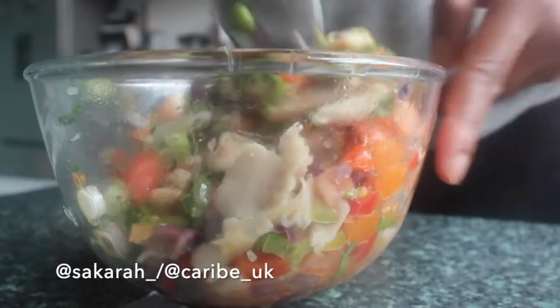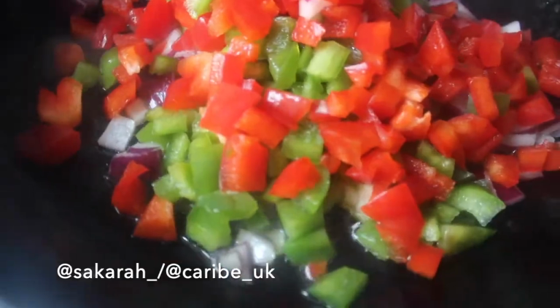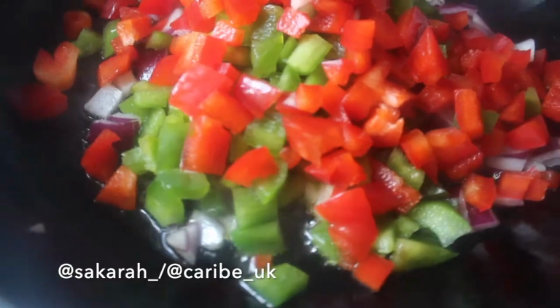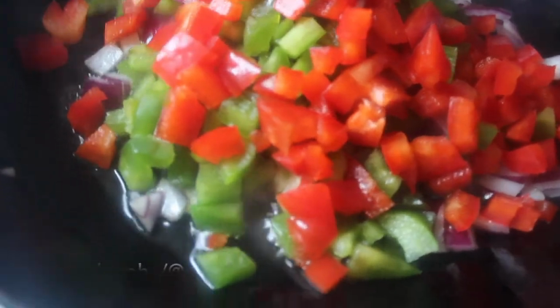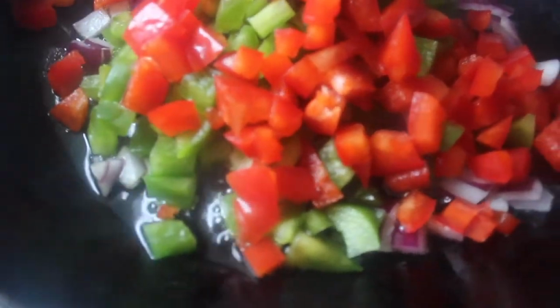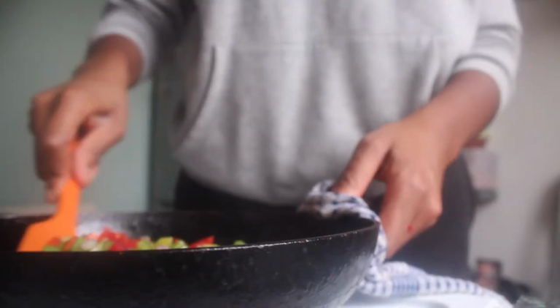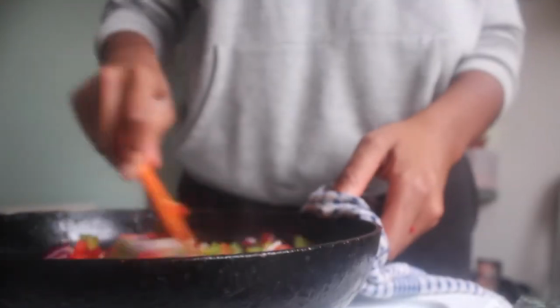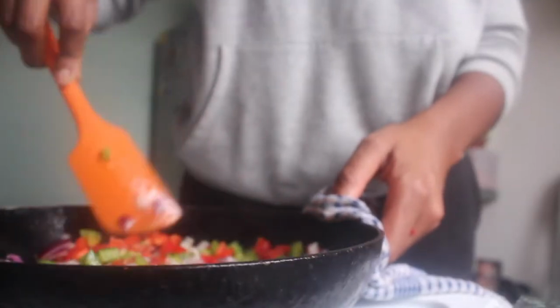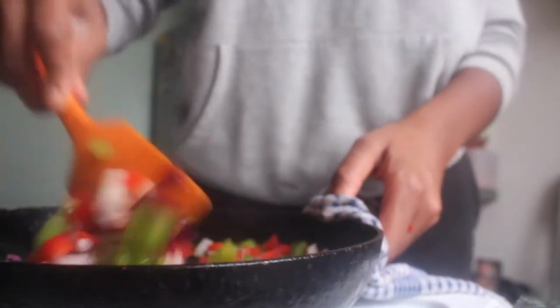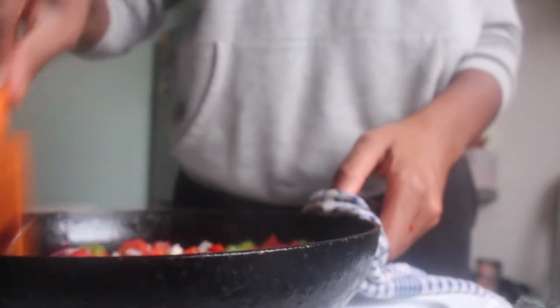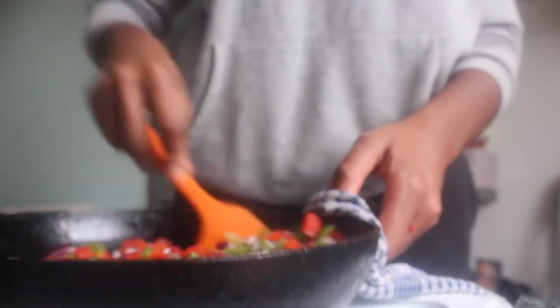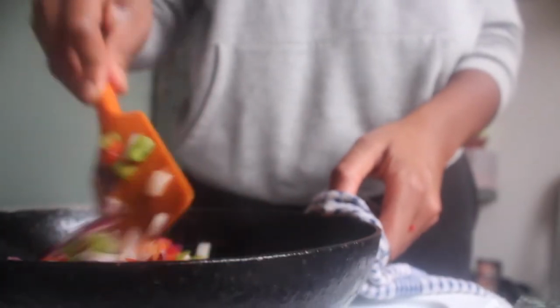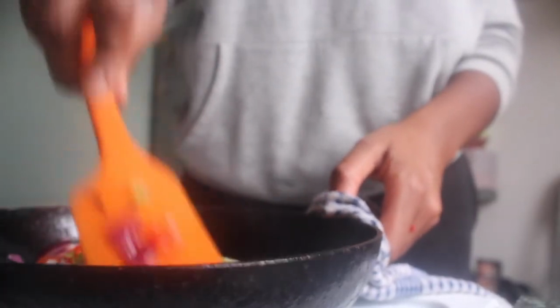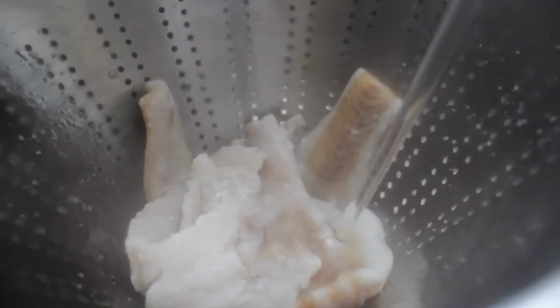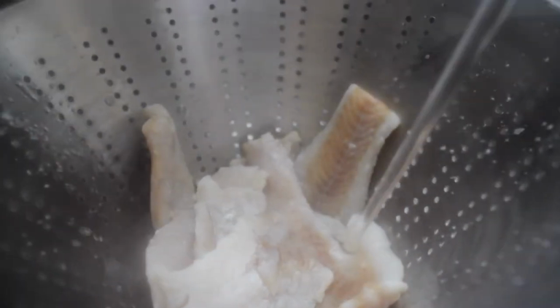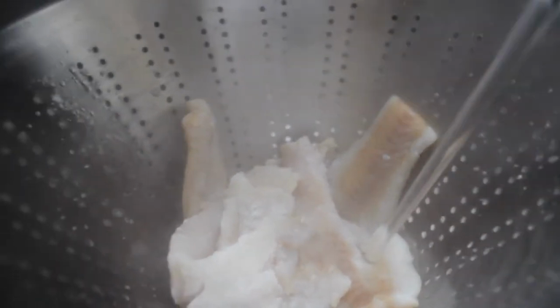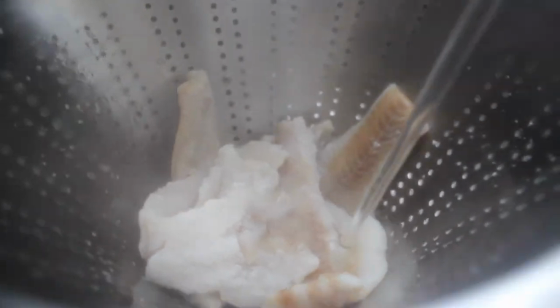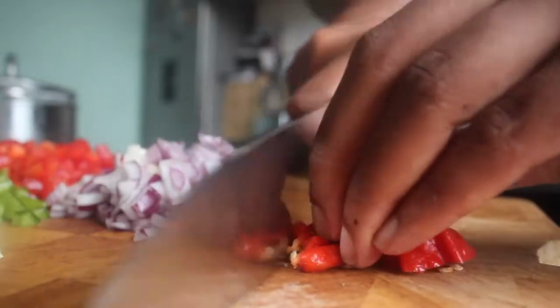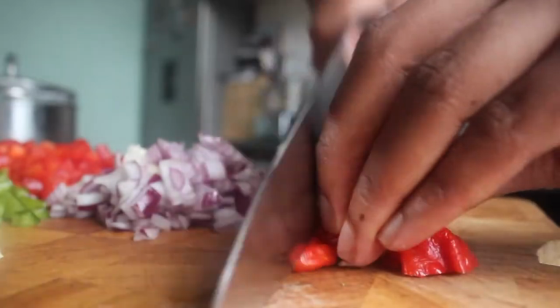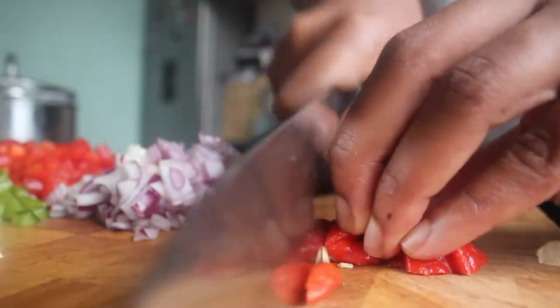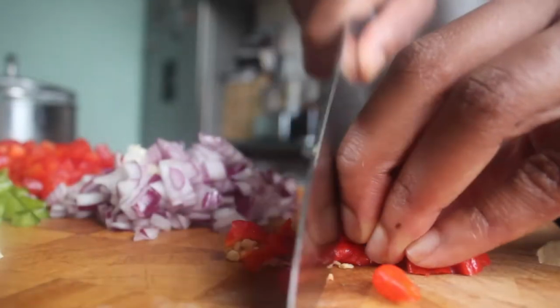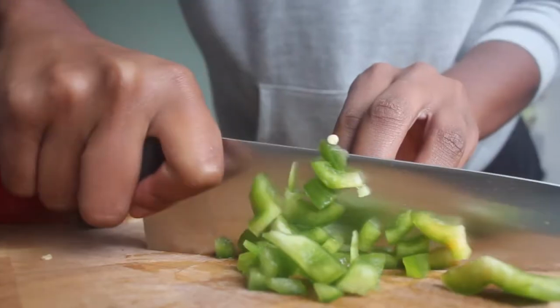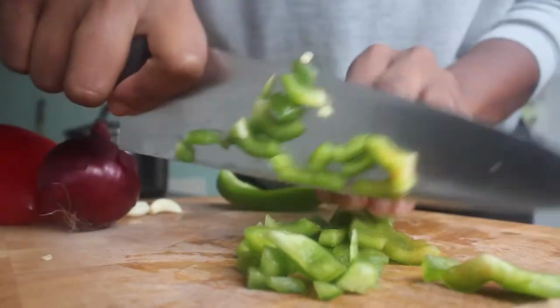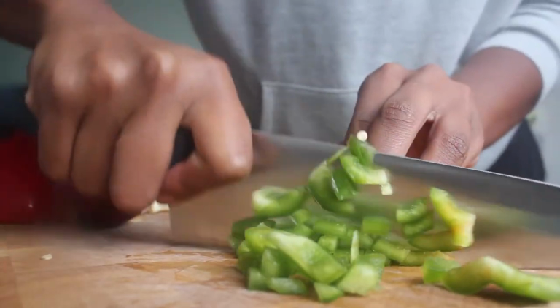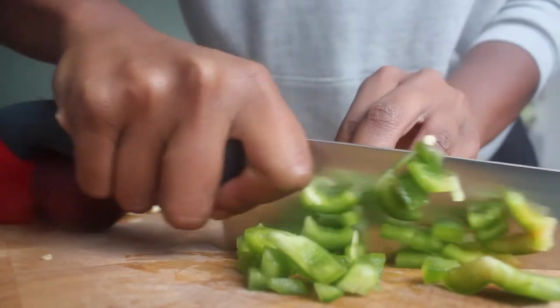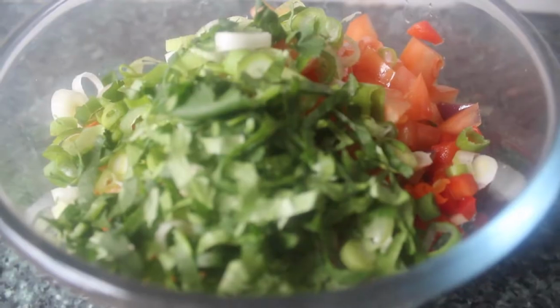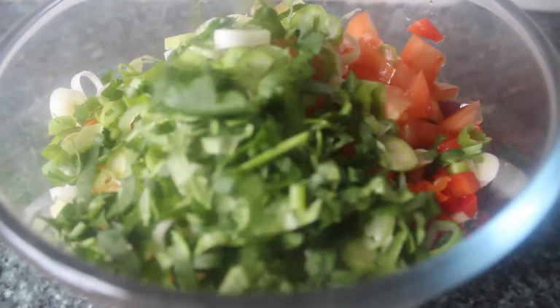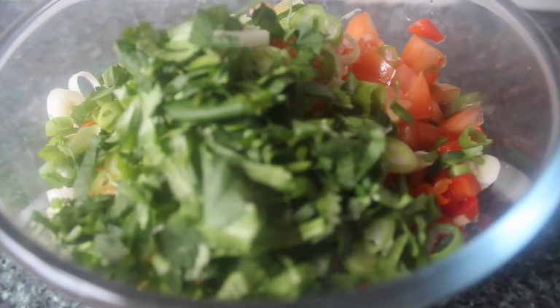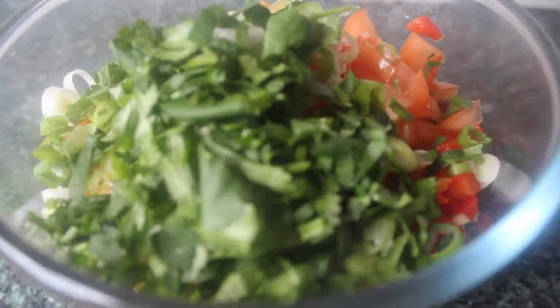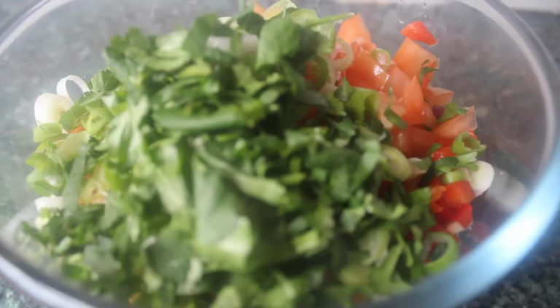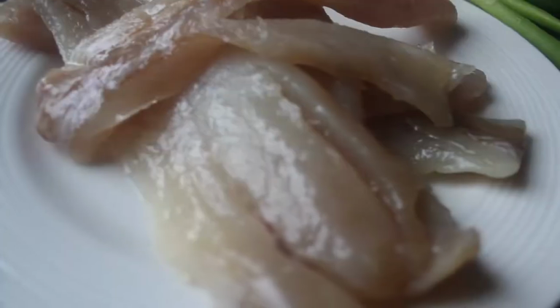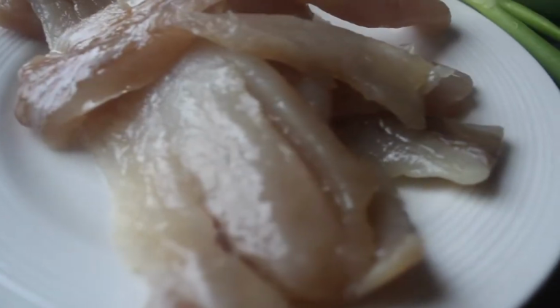It's Bujol or Salt Cod Salad, which is basically cooked salt cod with sweet peppers, onion, spring onion, fresh herbs, a little lime juice and a little olive oil.